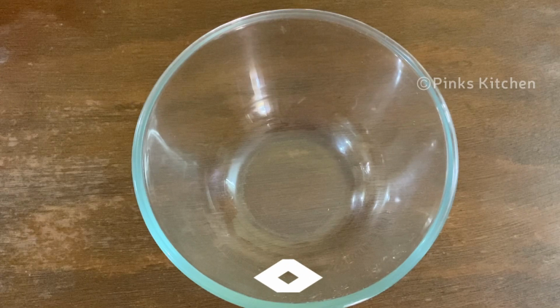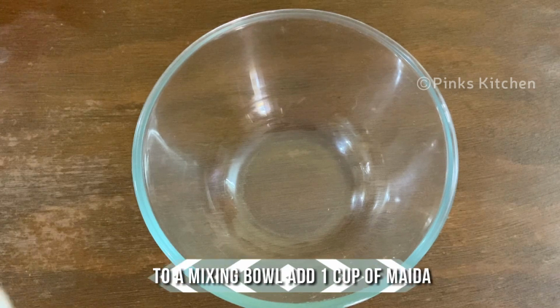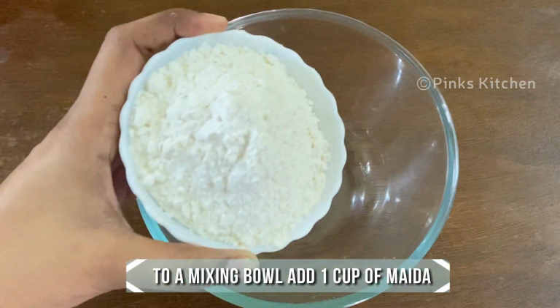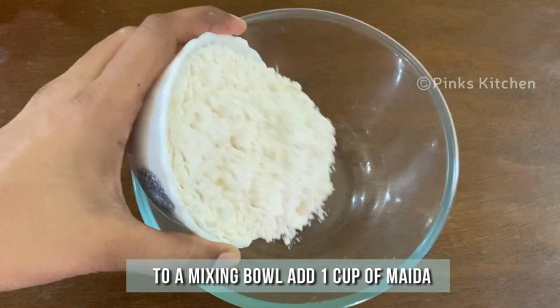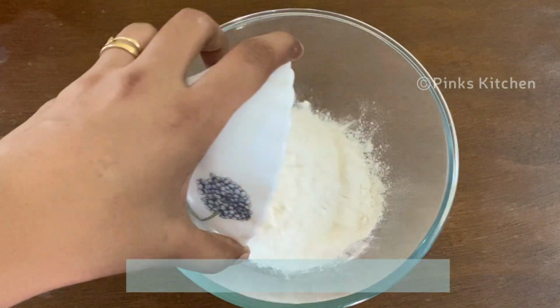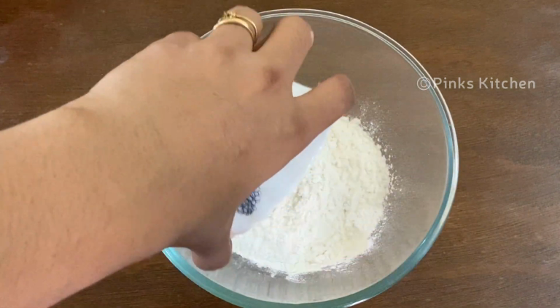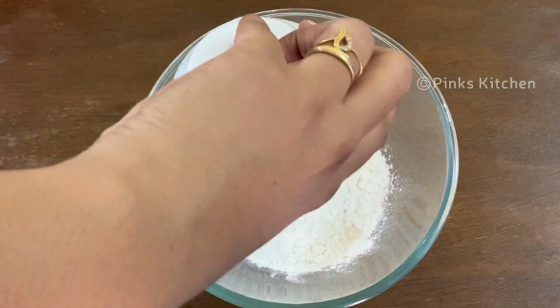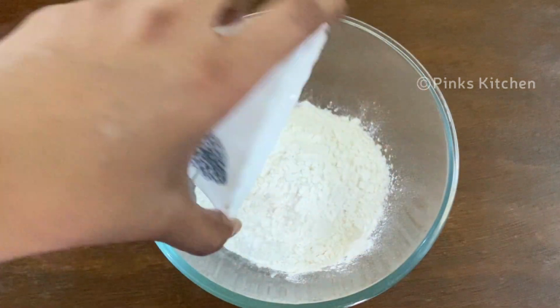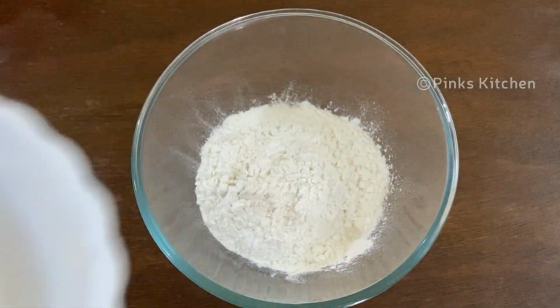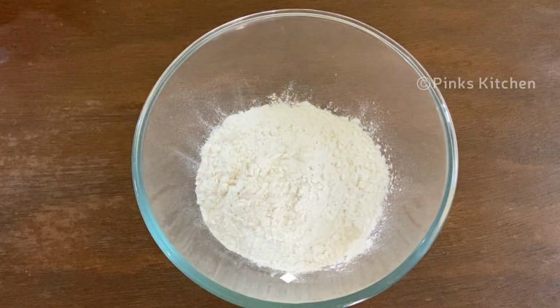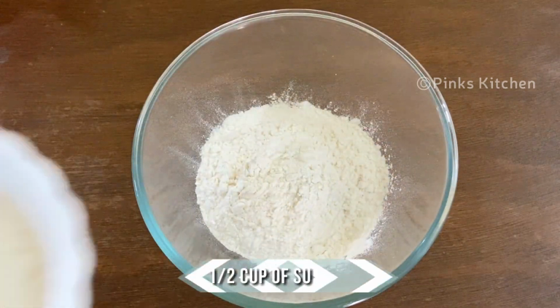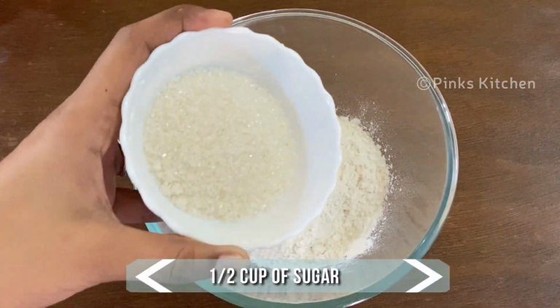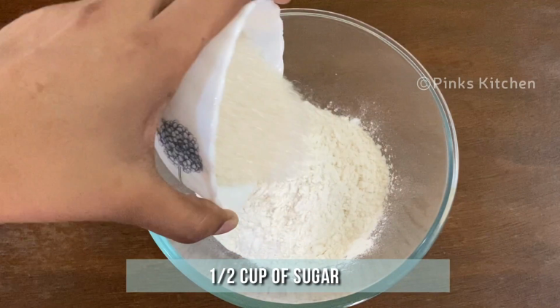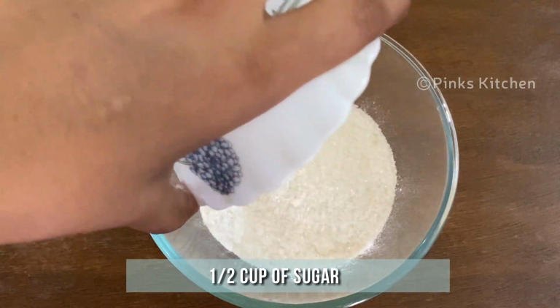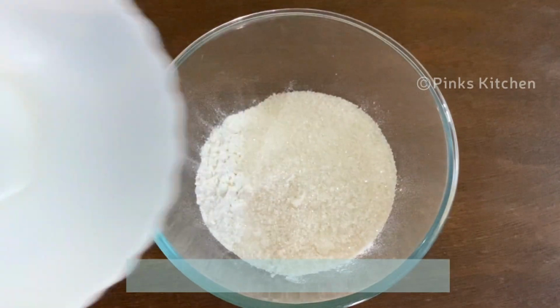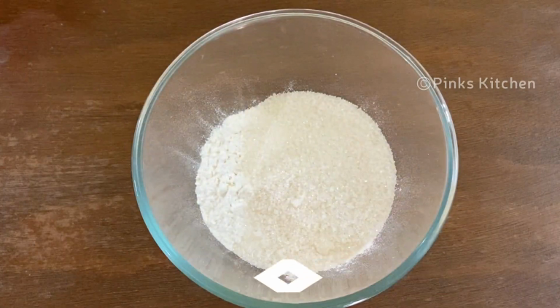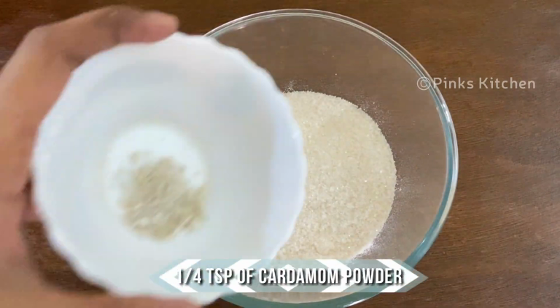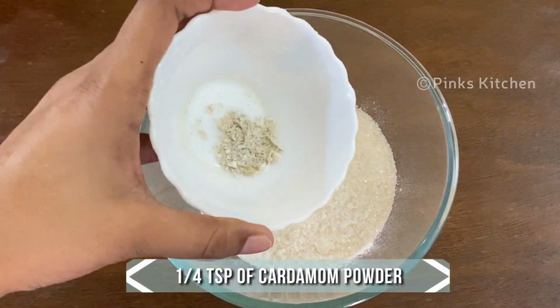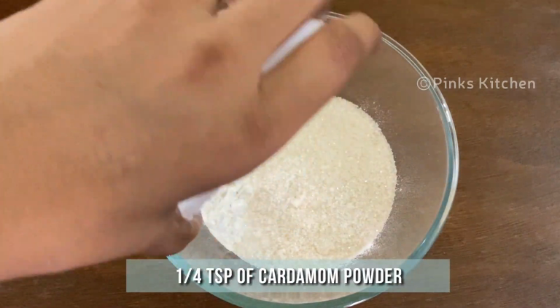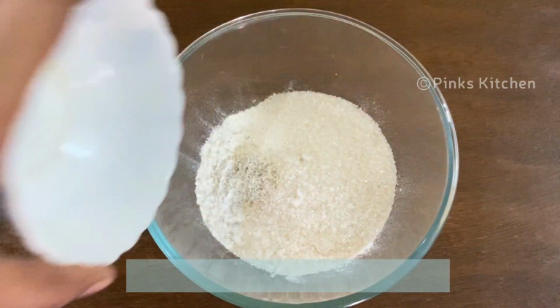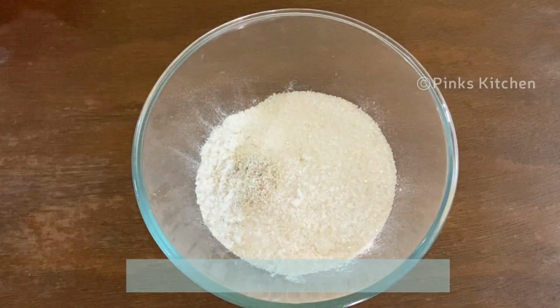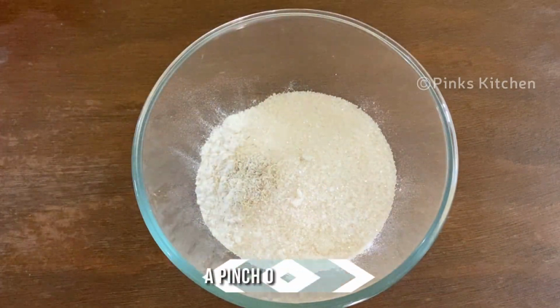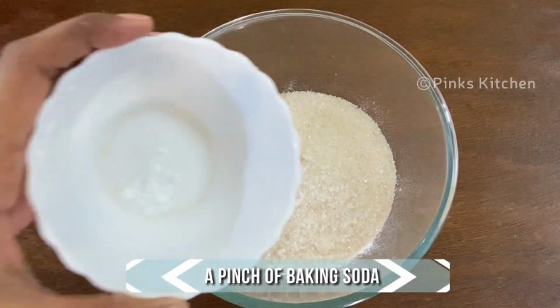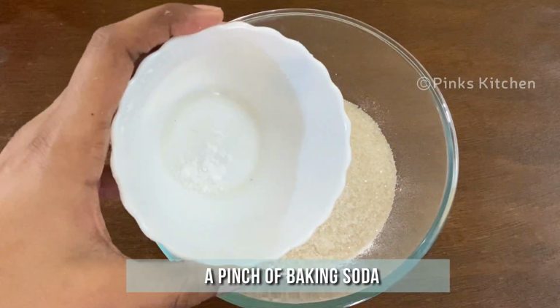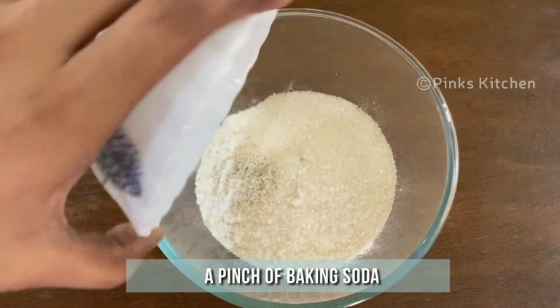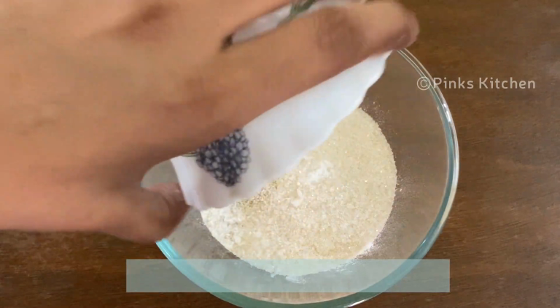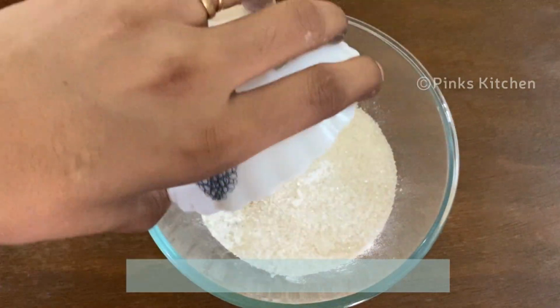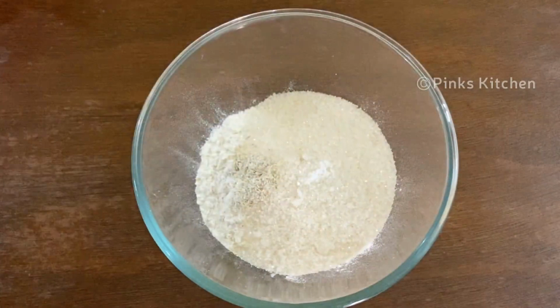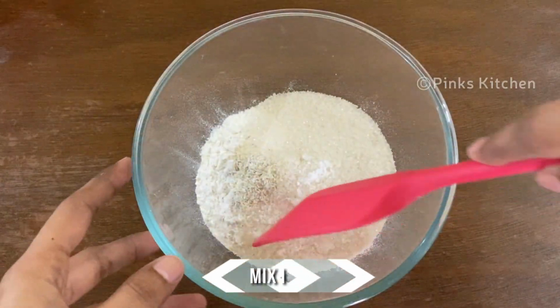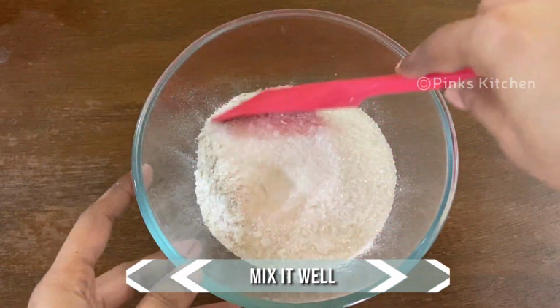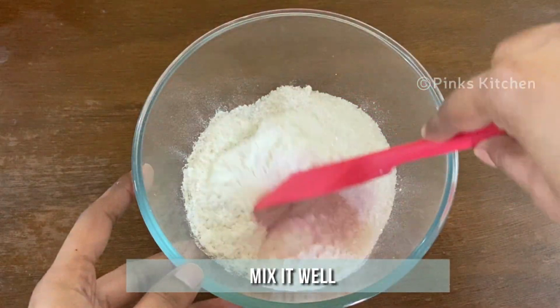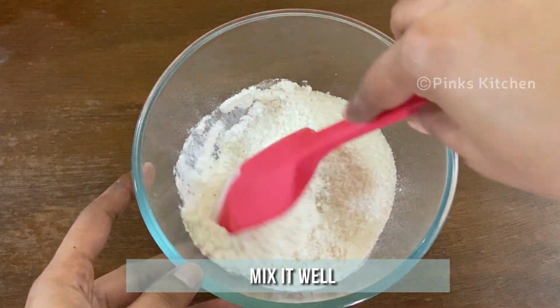To a mixing bowl add 1 cup of Maida or all purpose flour, 1.5 cup of sugar, 1/4 tsp of cardamom powder and a pinch of baking soda. Mix all the ingredients well.